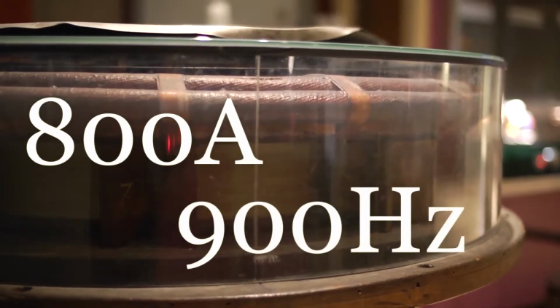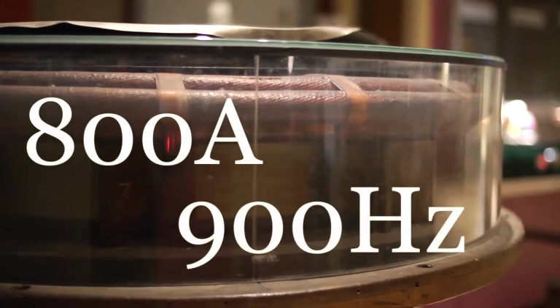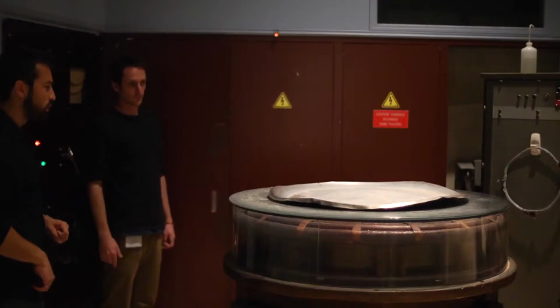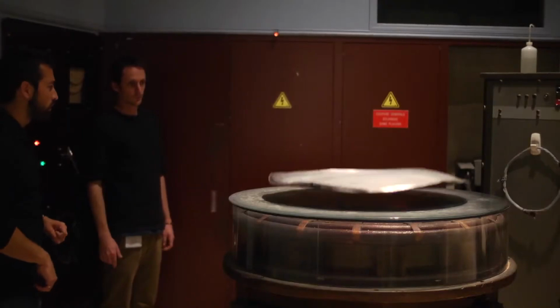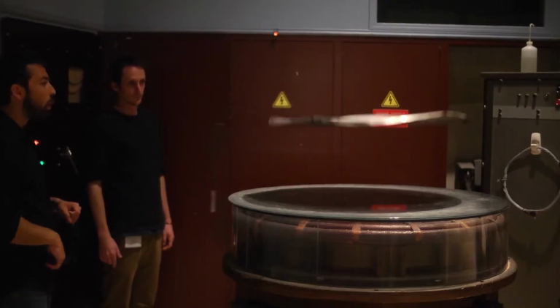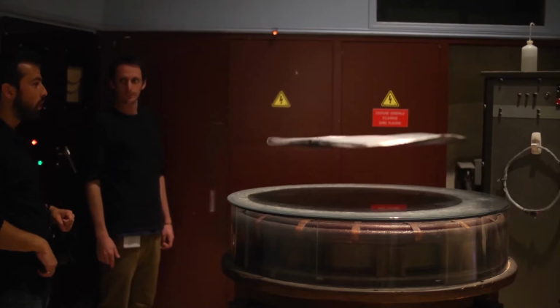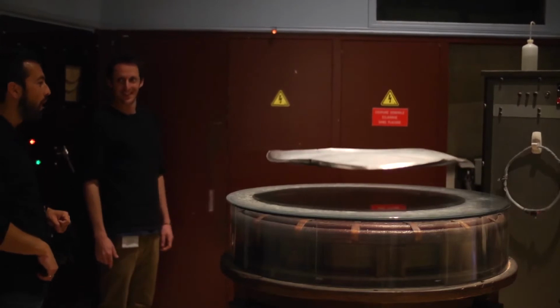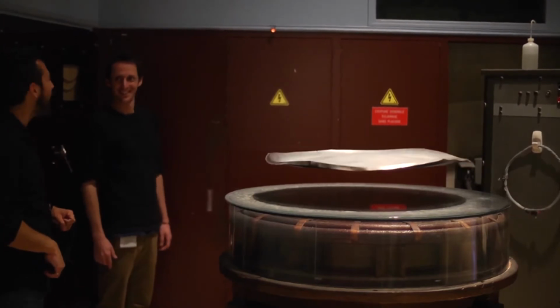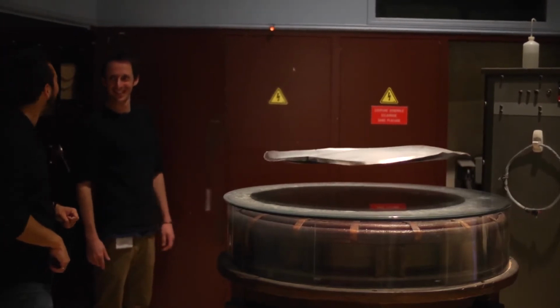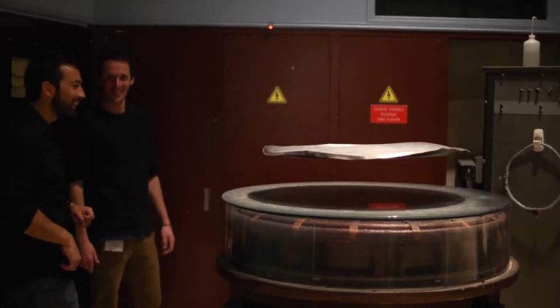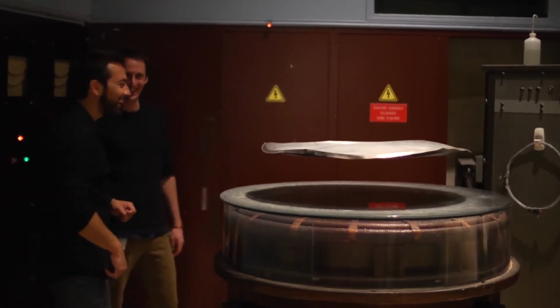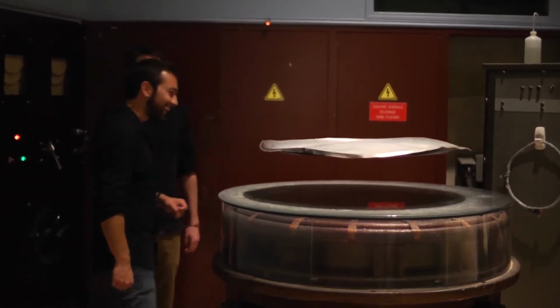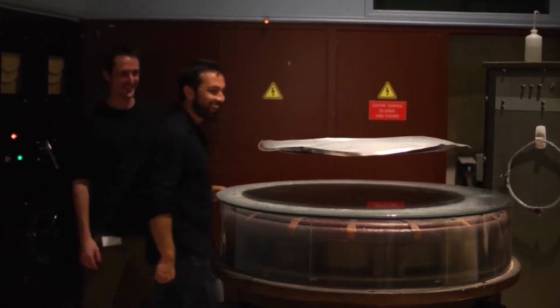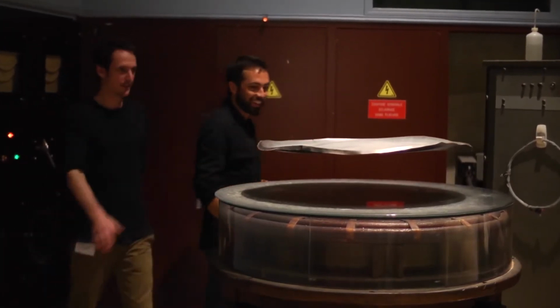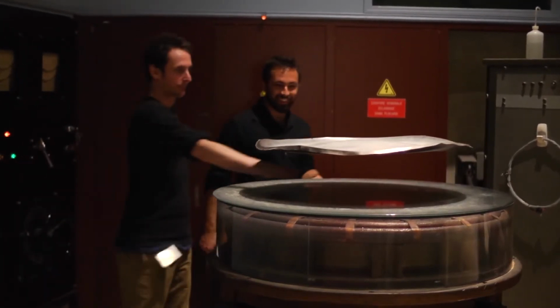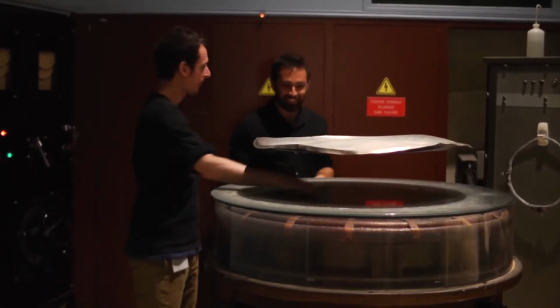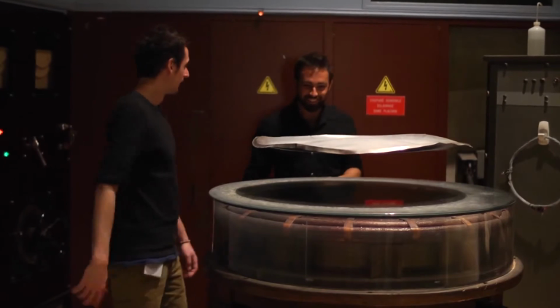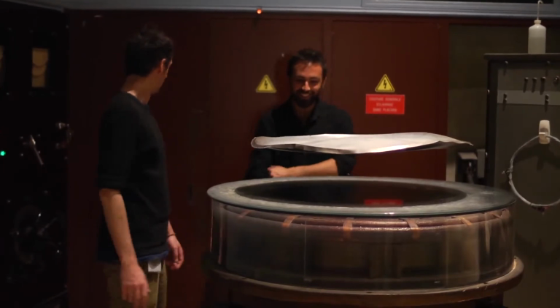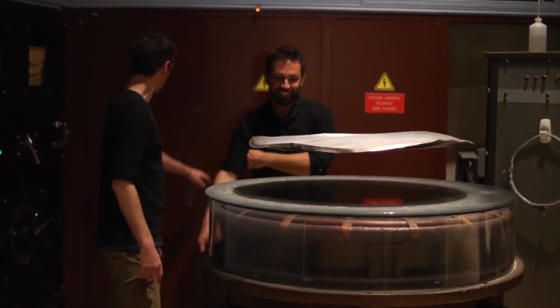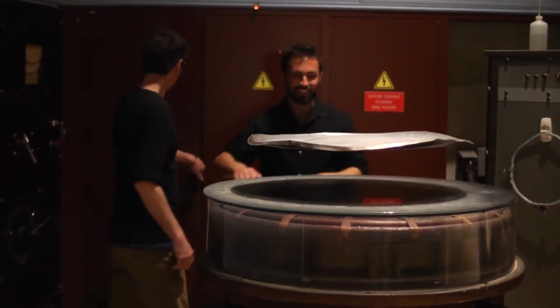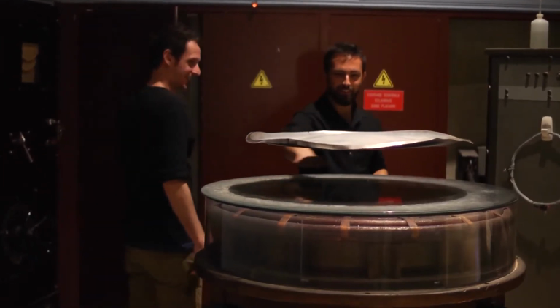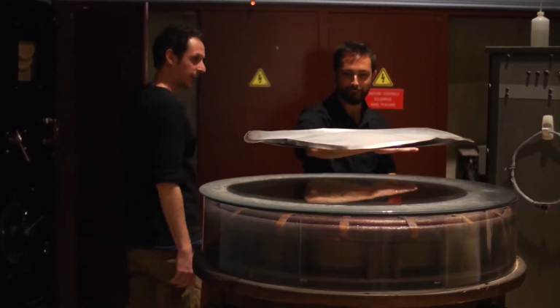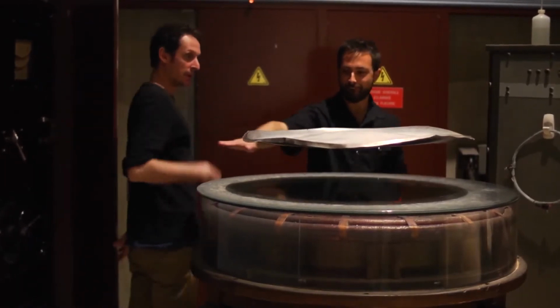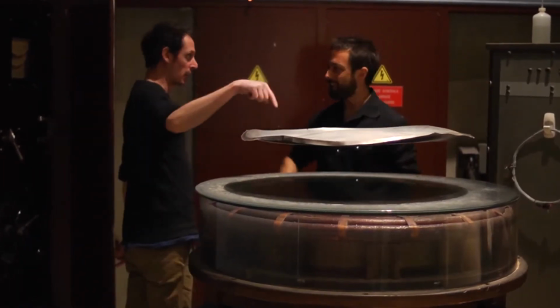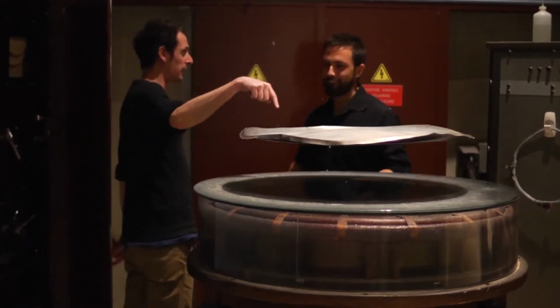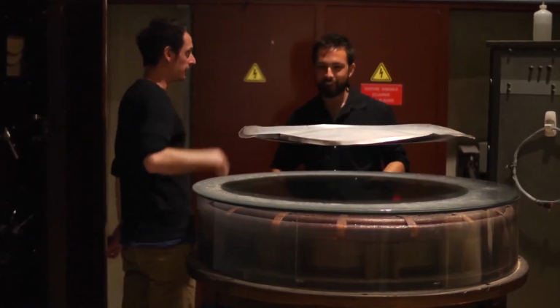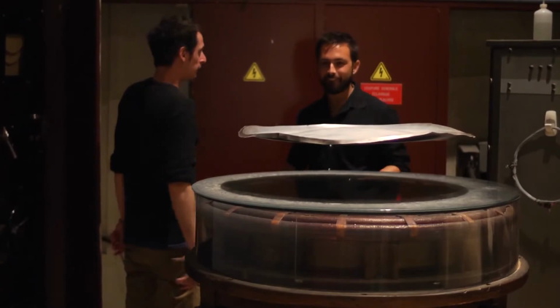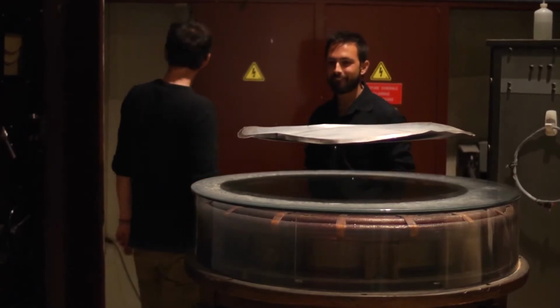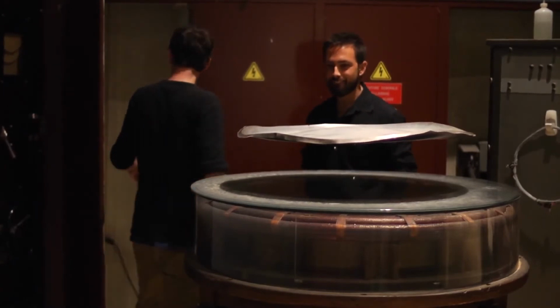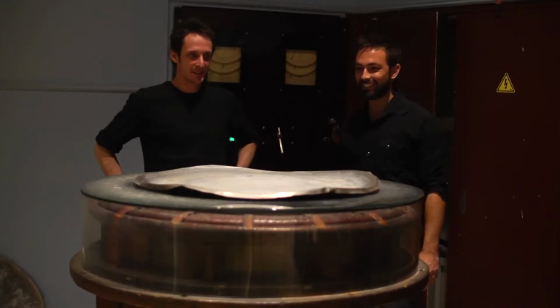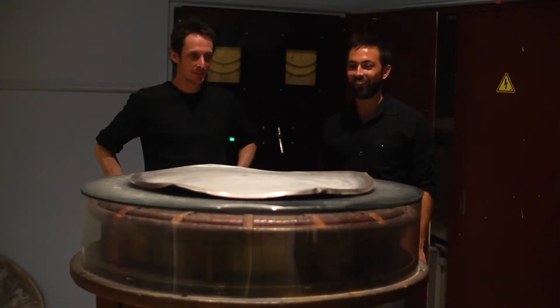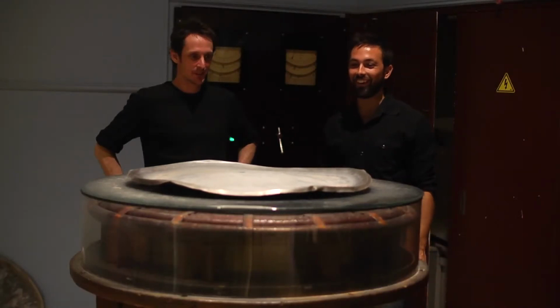This ensures there will always be a changing magnetic field above the coil. Instead of a second coil, we're using the aluminum plate. But the principle is the same: the changing magnetic field induces currents in the plate that create an opposing magnetic field, so it levitates.